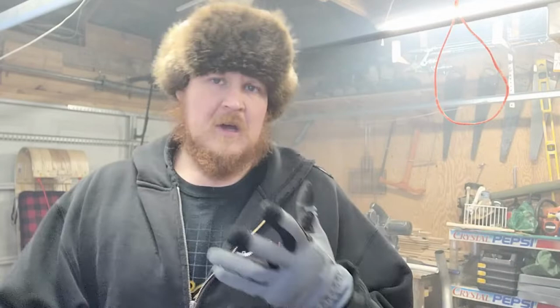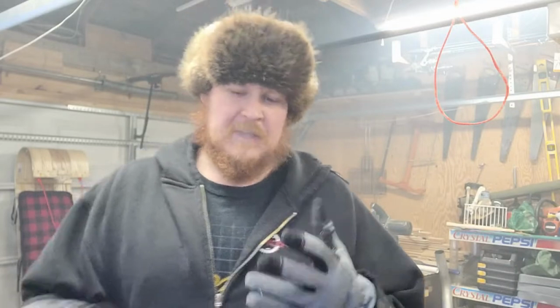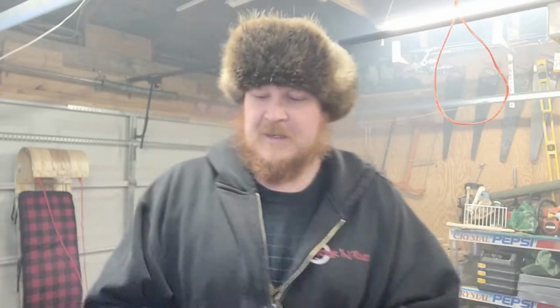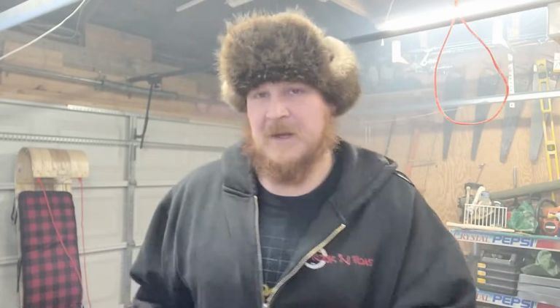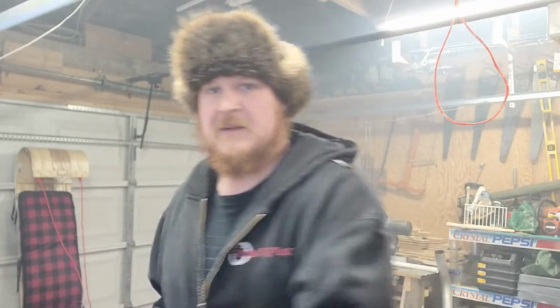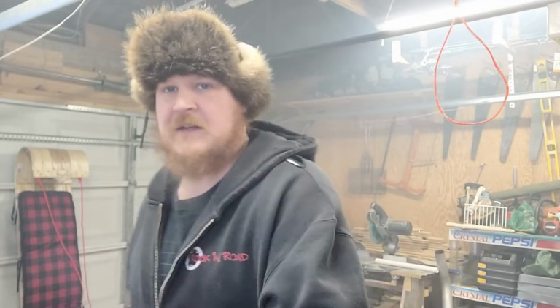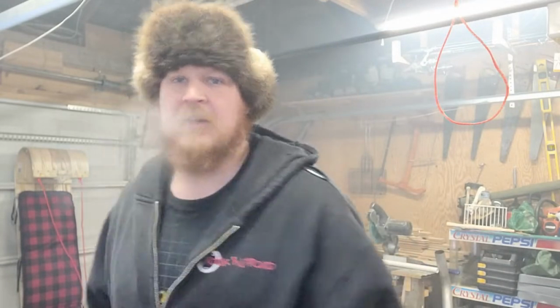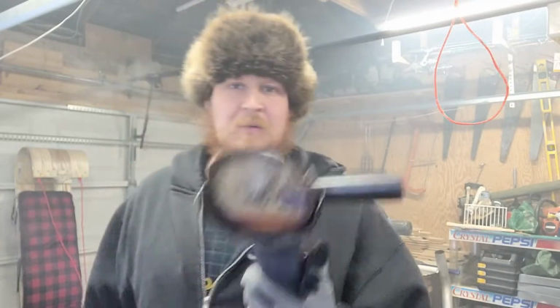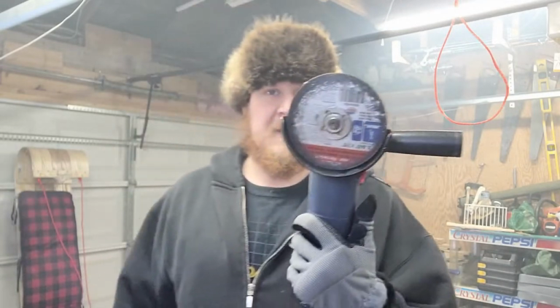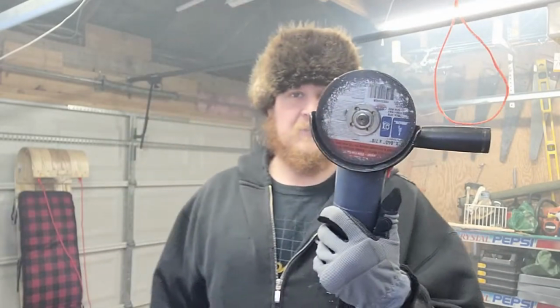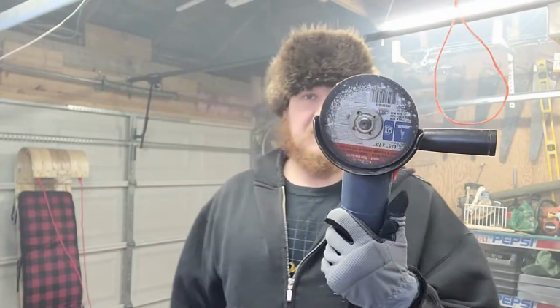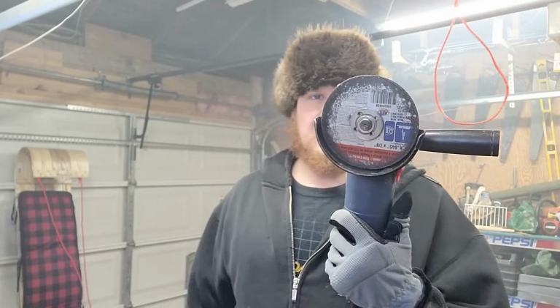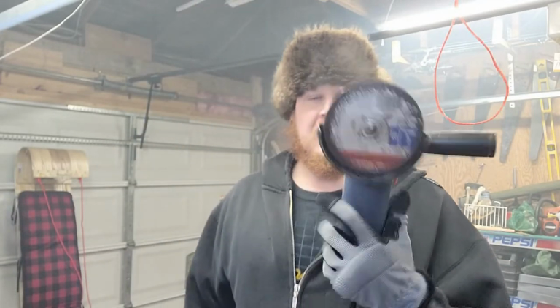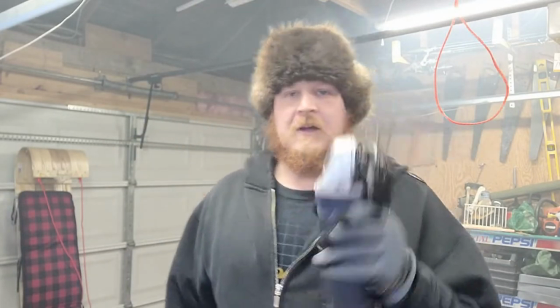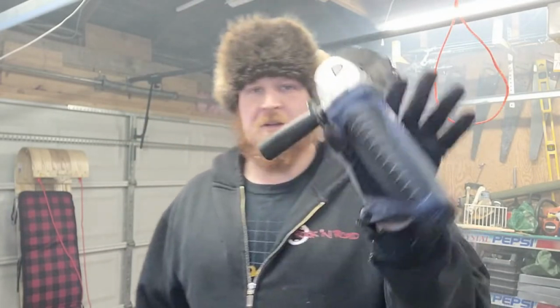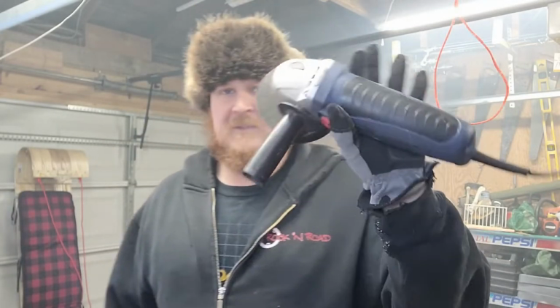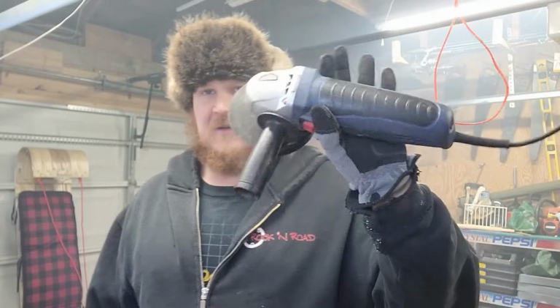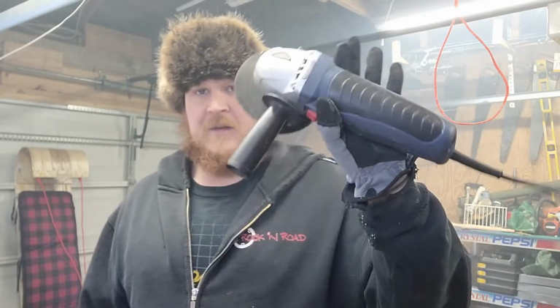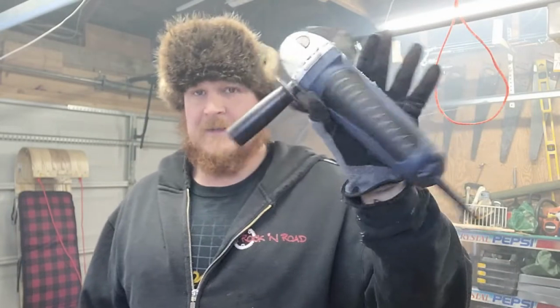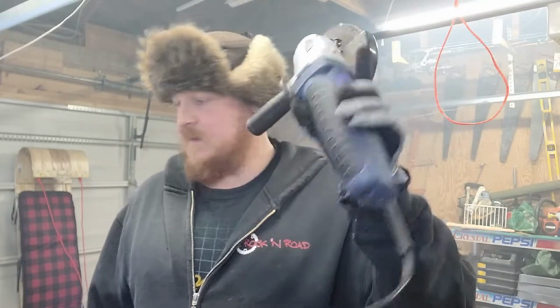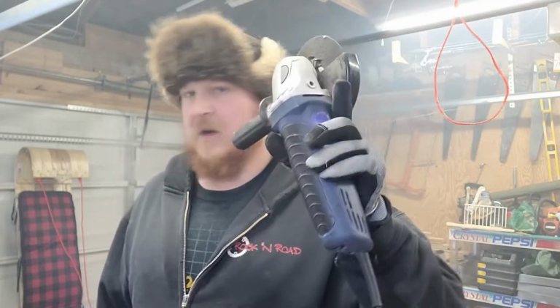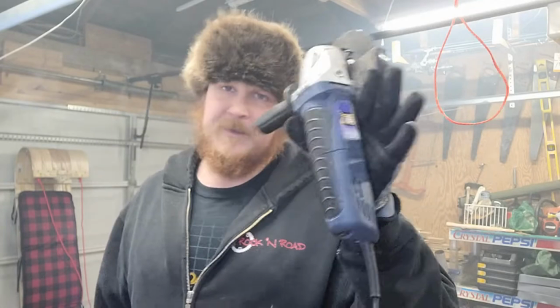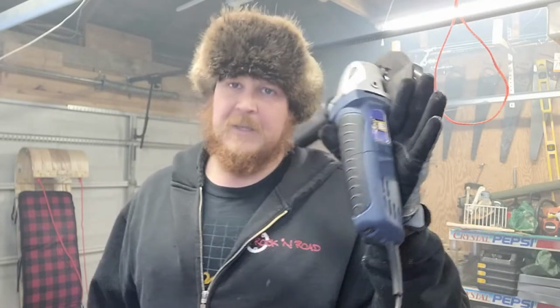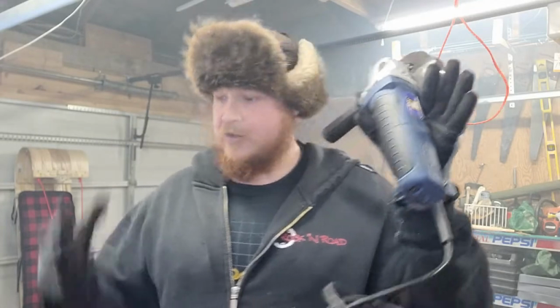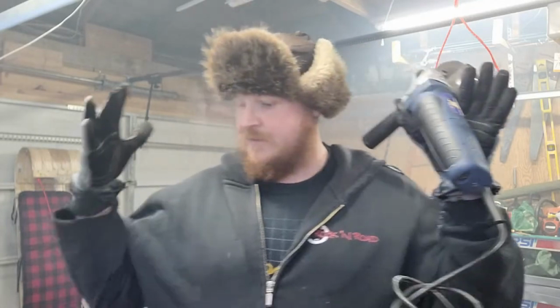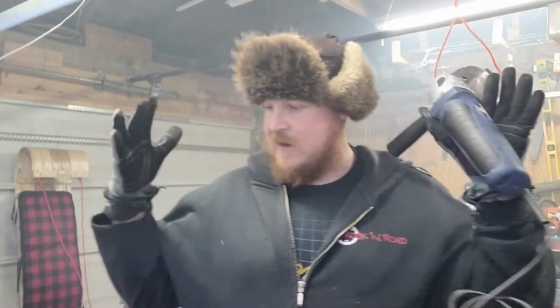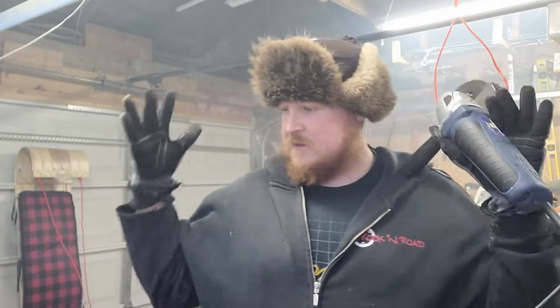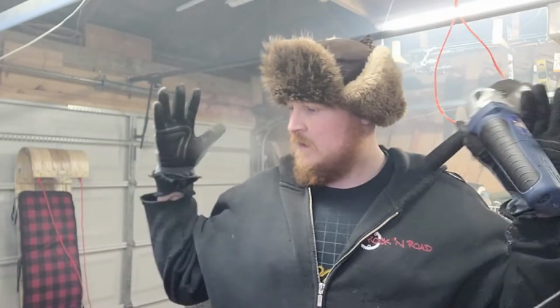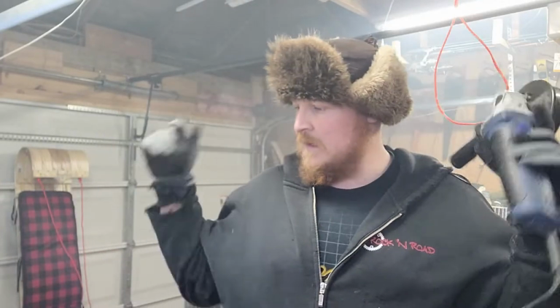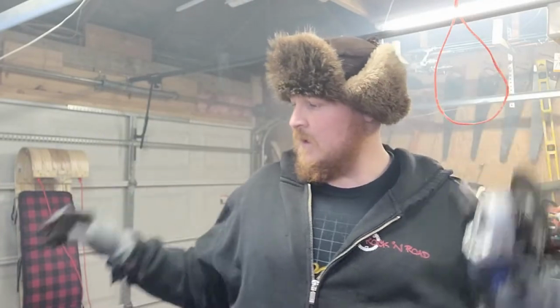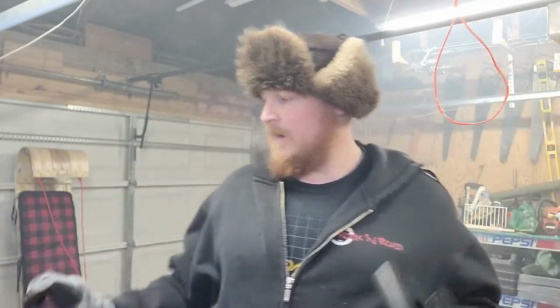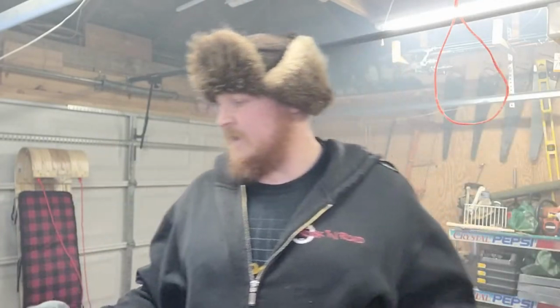So like I said, to make this, only one power tool is needed — it's going to be this angle grinder, that's it. Other than that, you can just use files and all that kind of stuff.